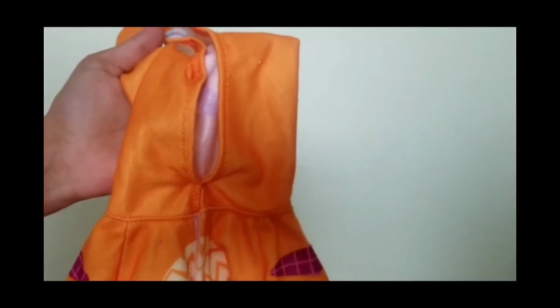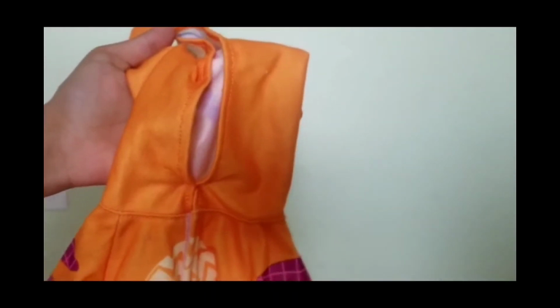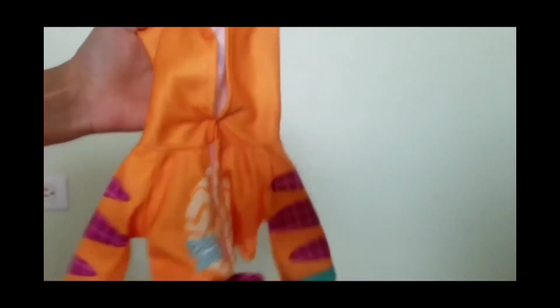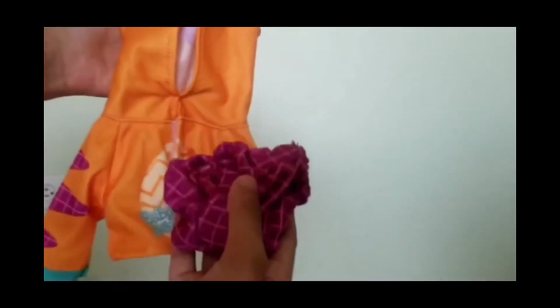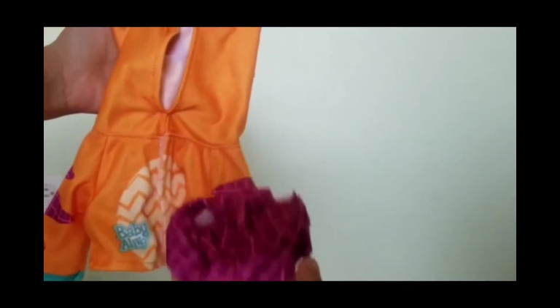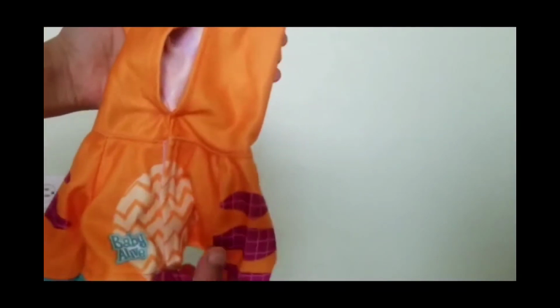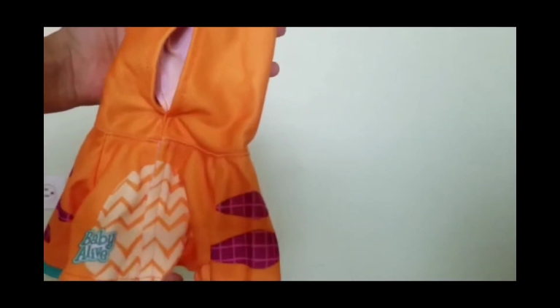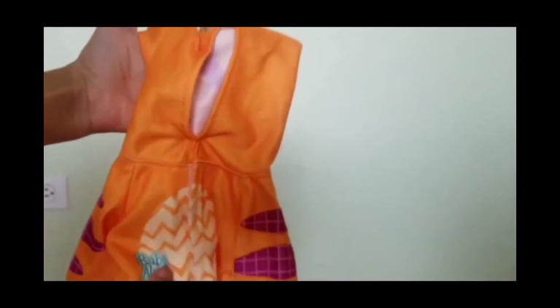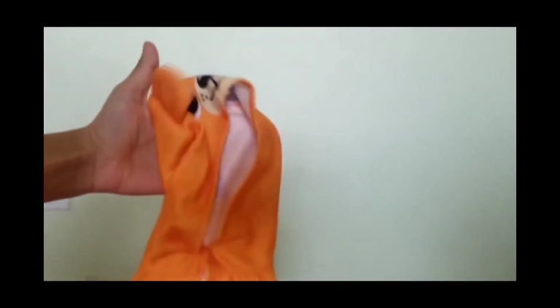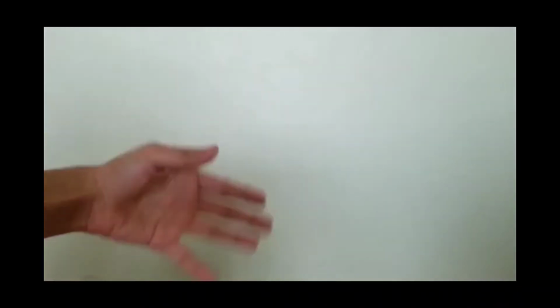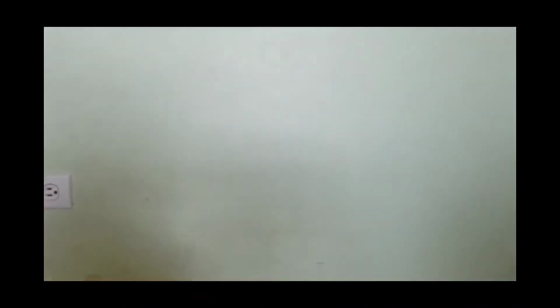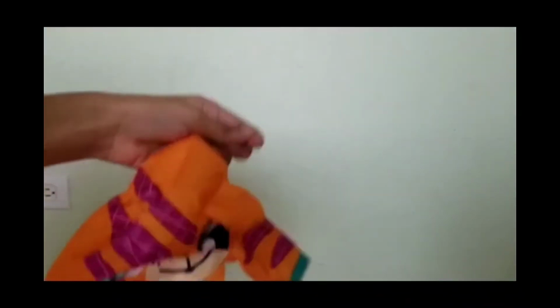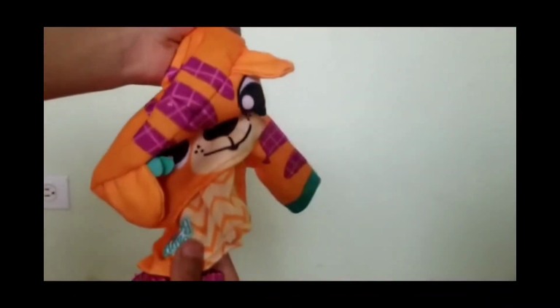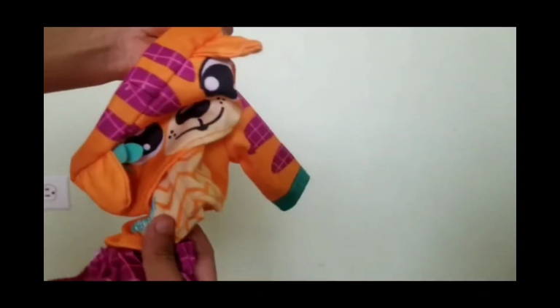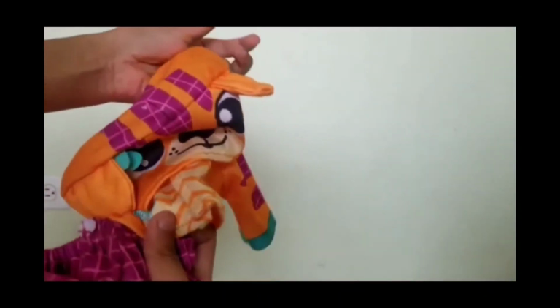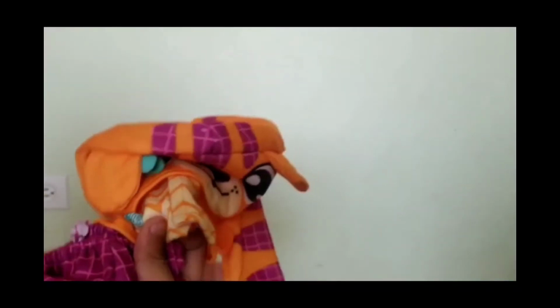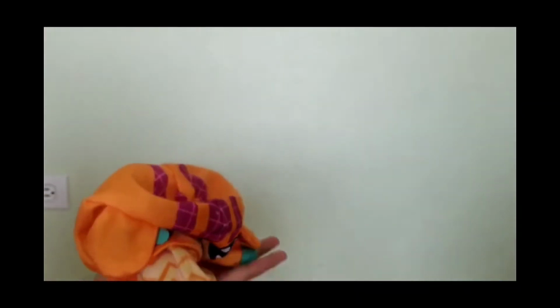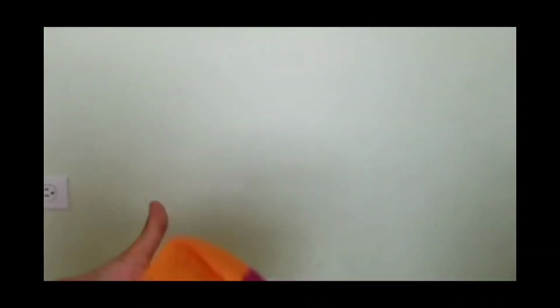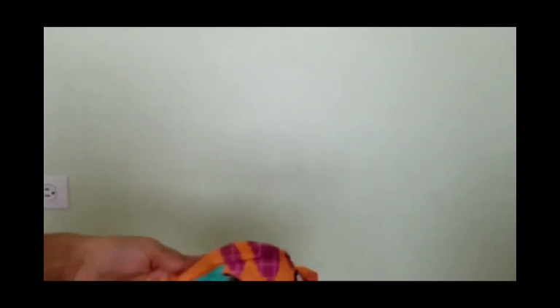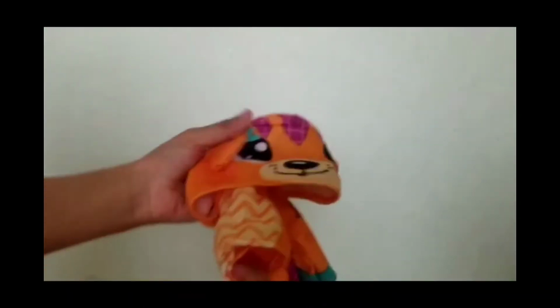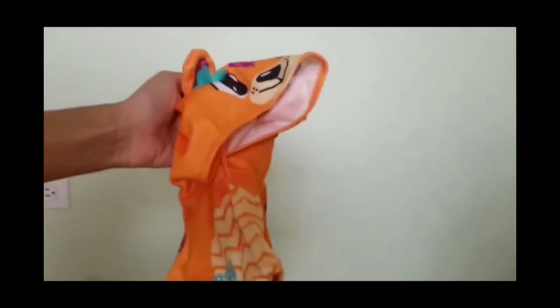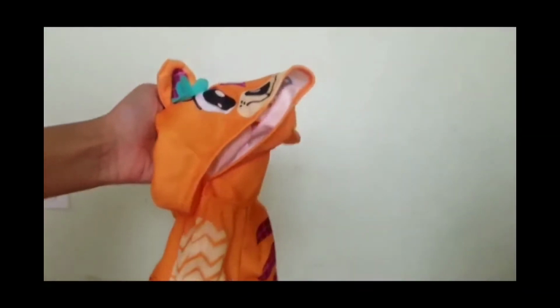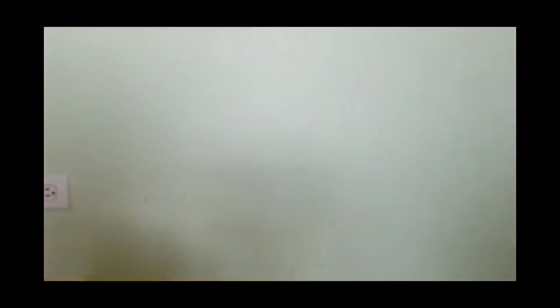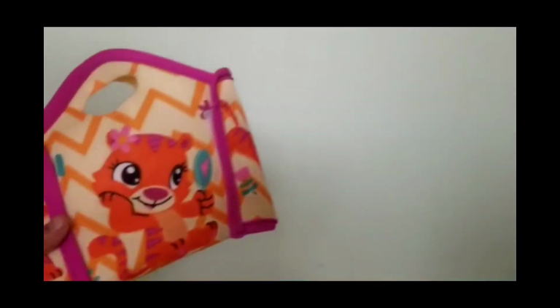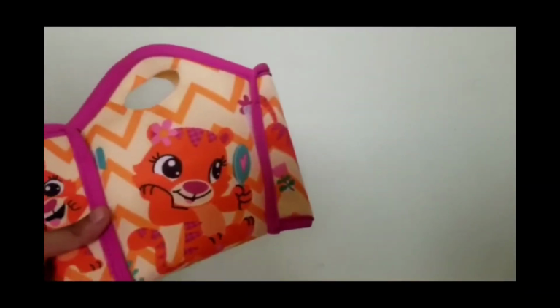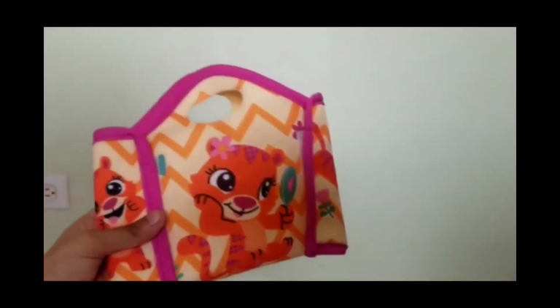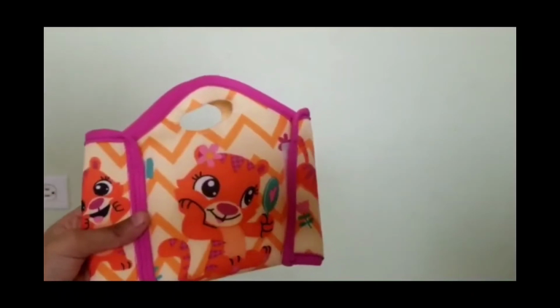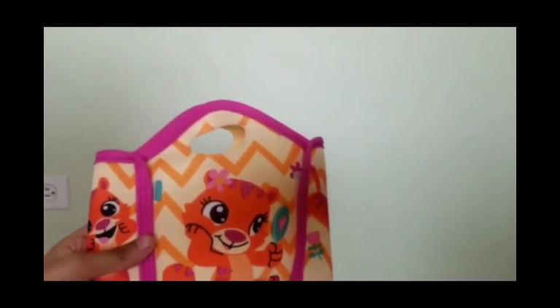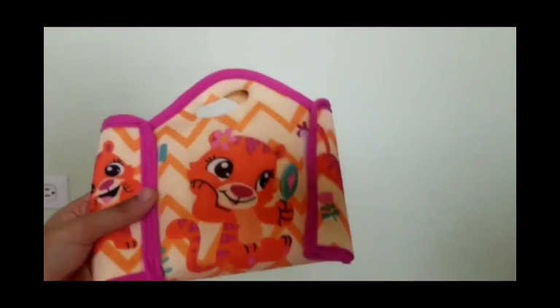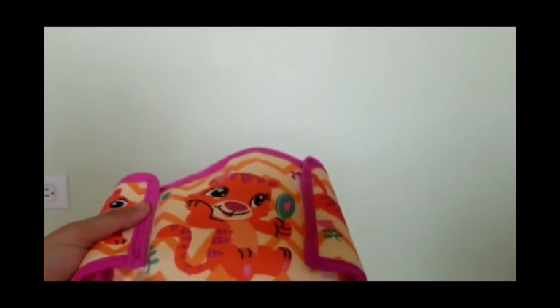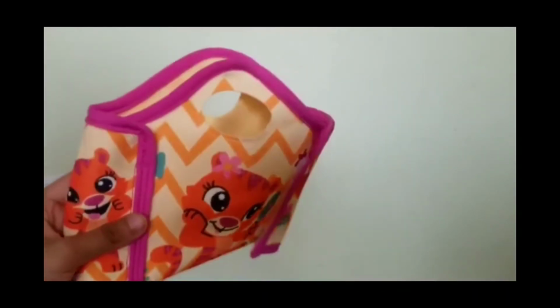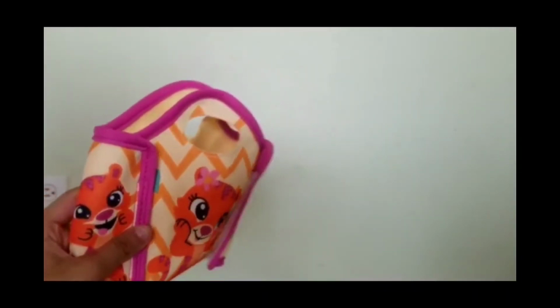These are the baby's extra clothes — wow, so cute! And this, I think, is the baby's pouch.